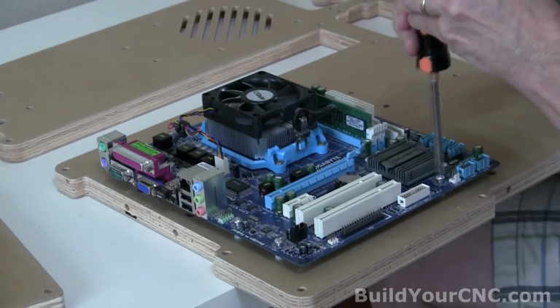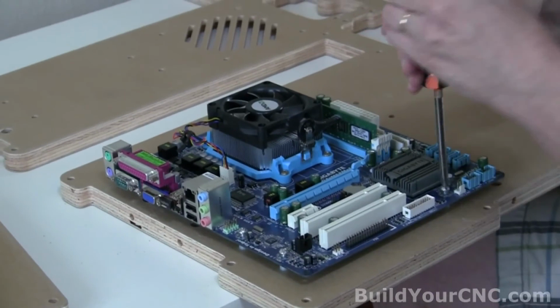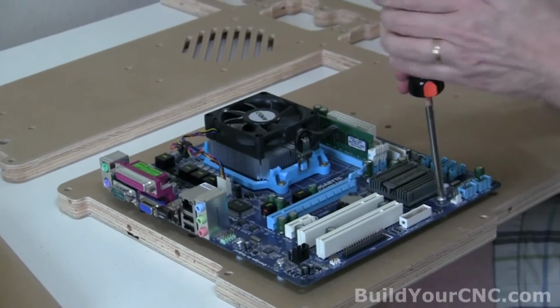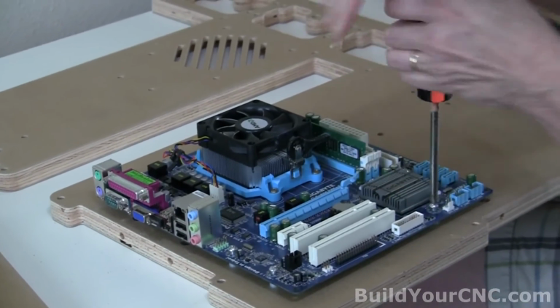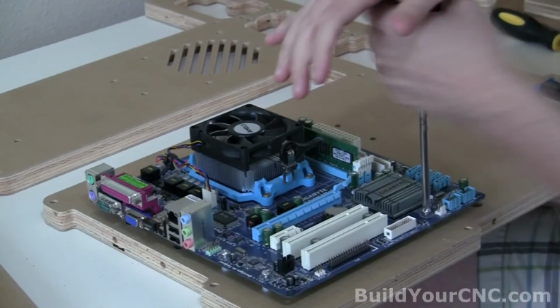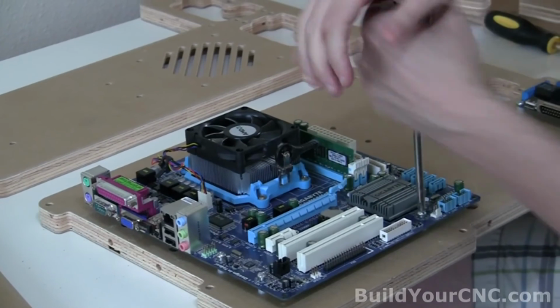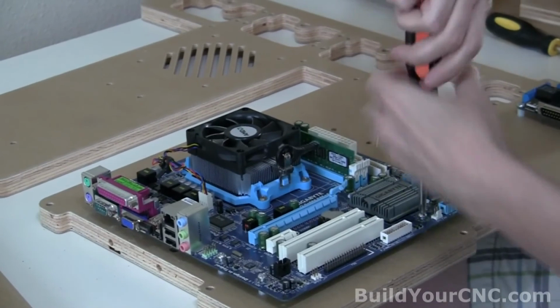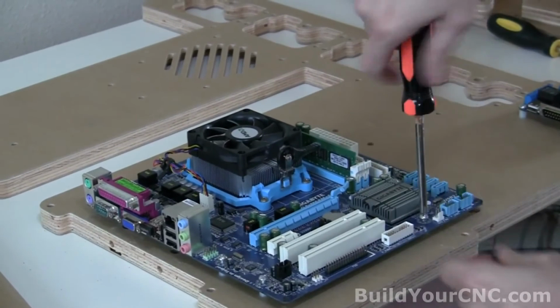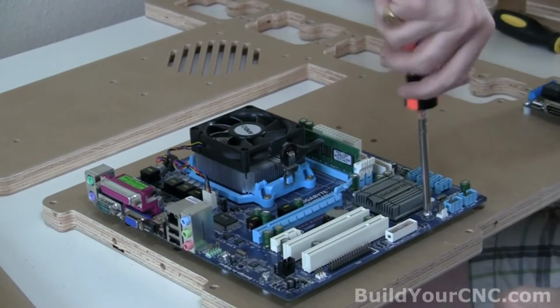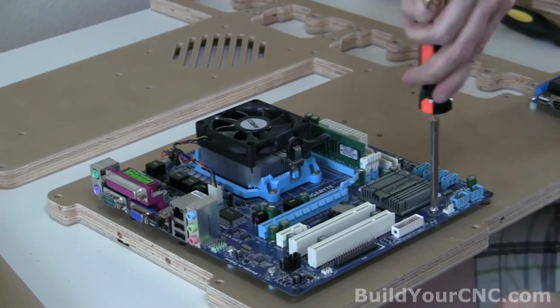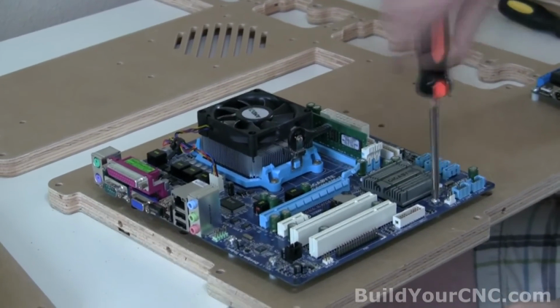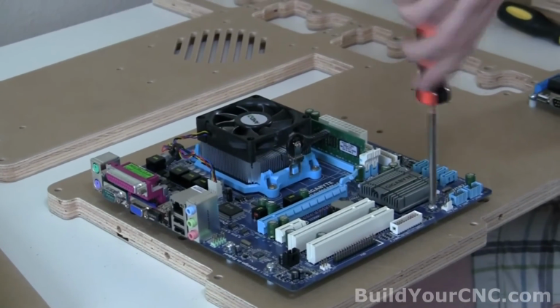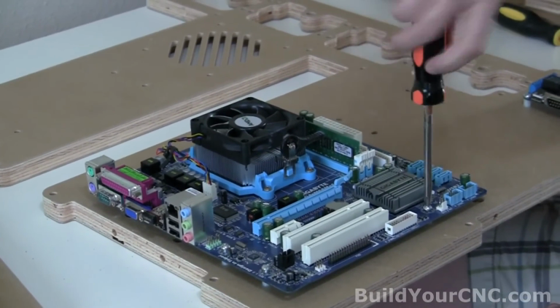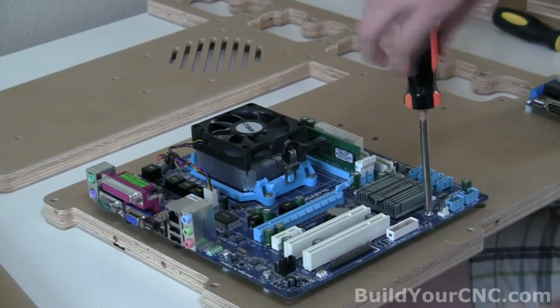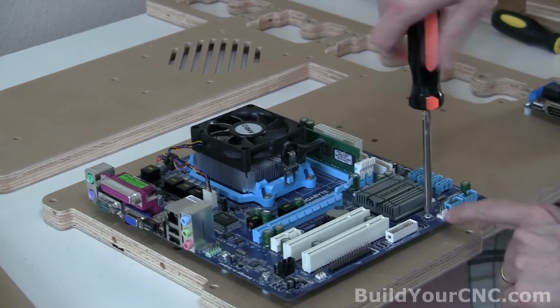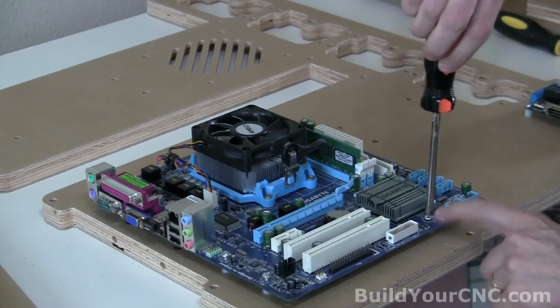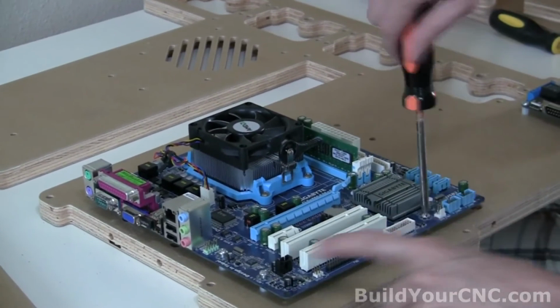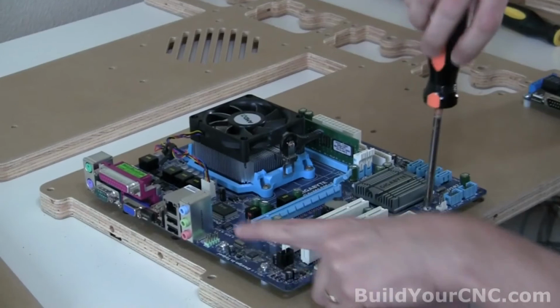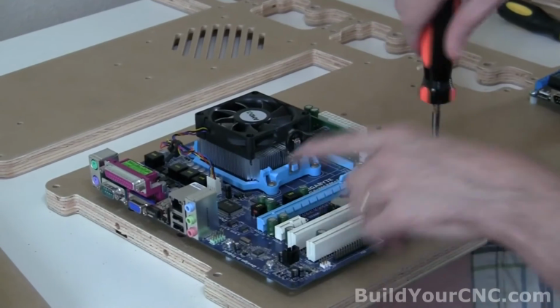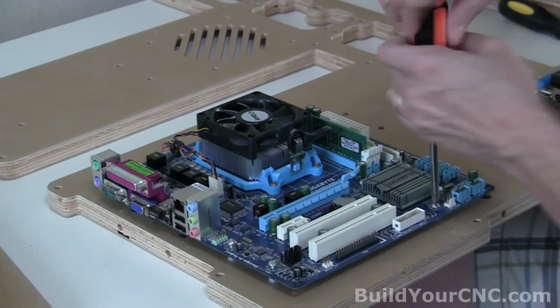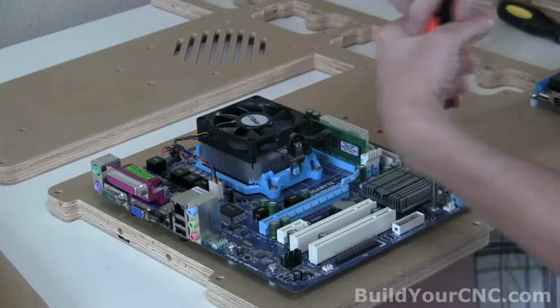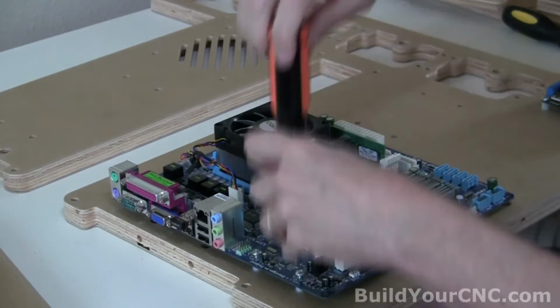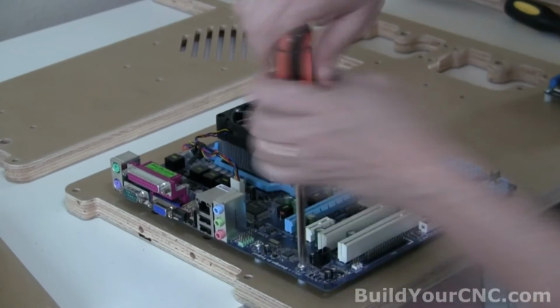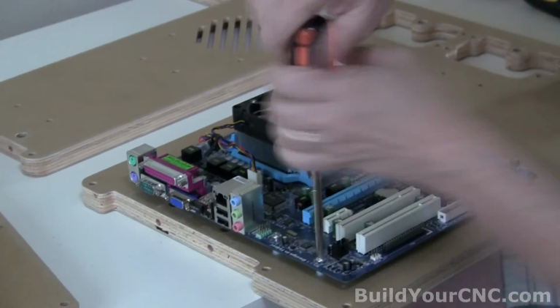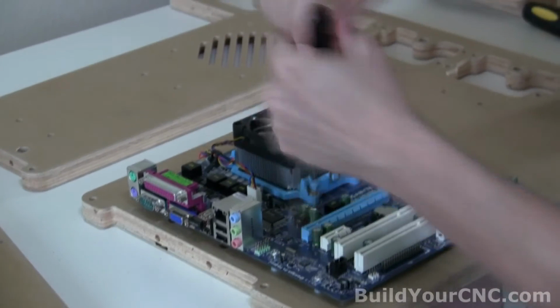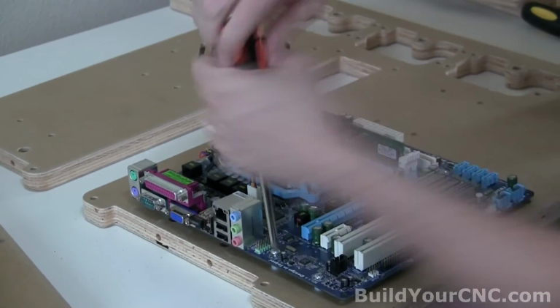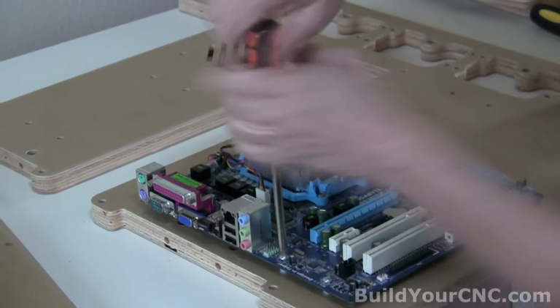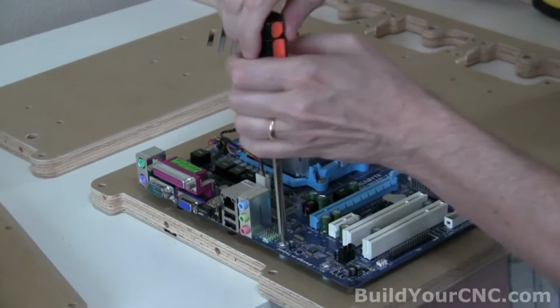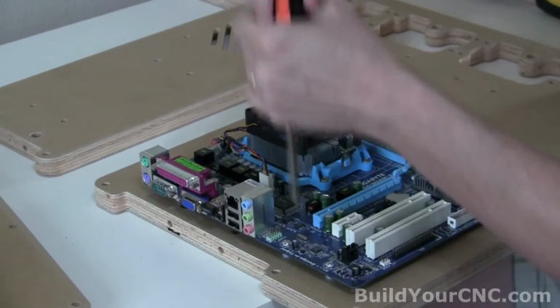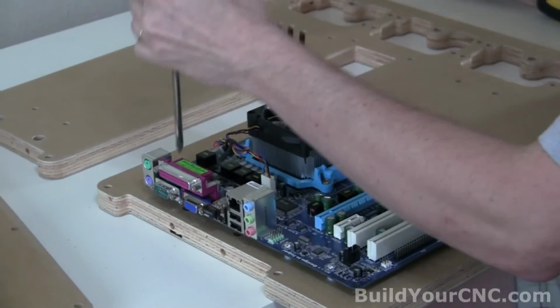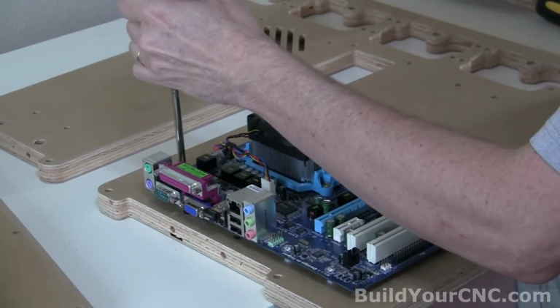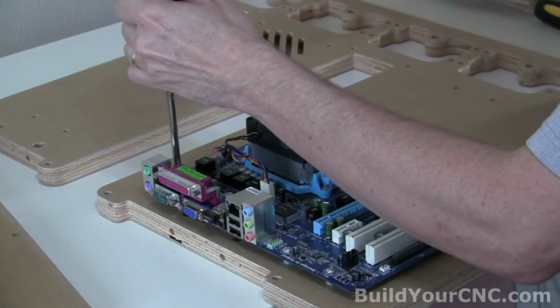This is a good test to determine if our CNC machine is well calibrated, because all of these holes are very, very tight — and this is not posing any problem at all.